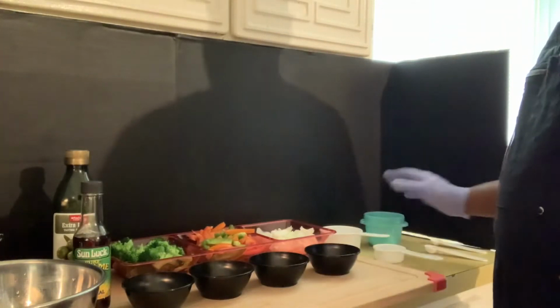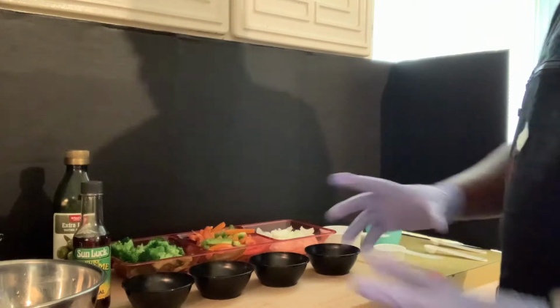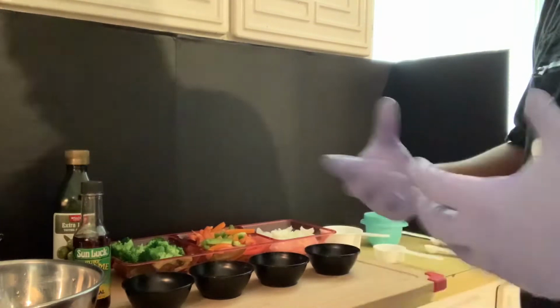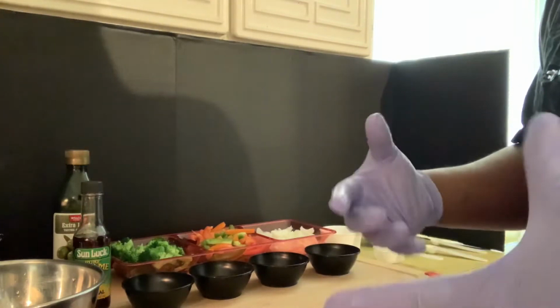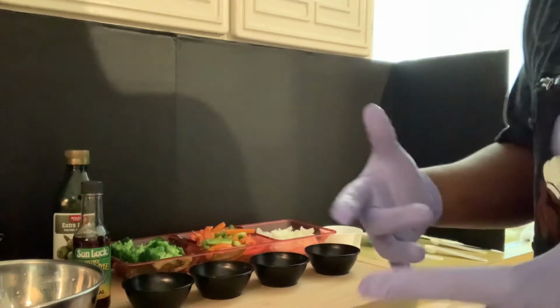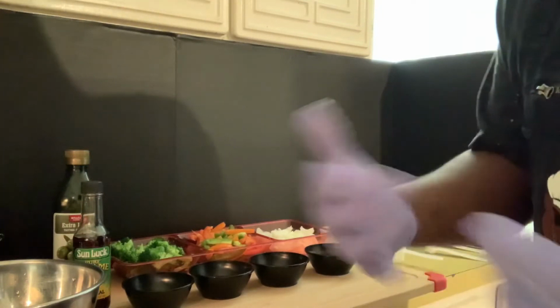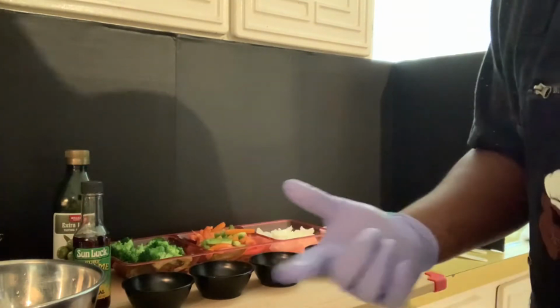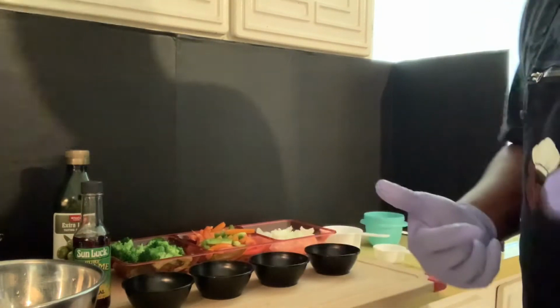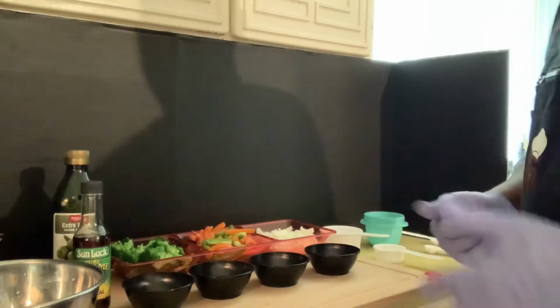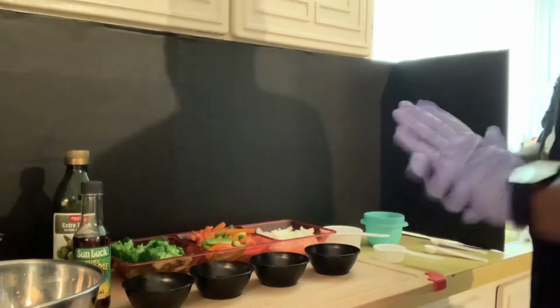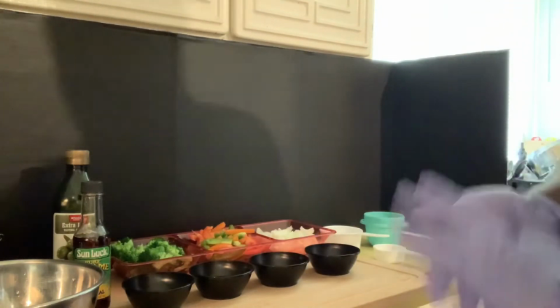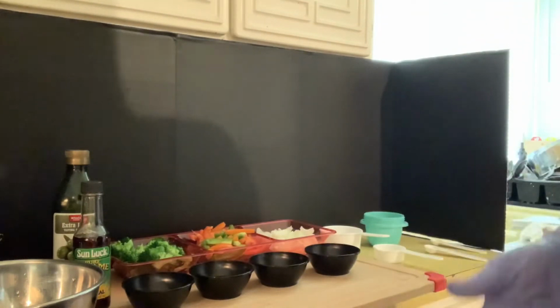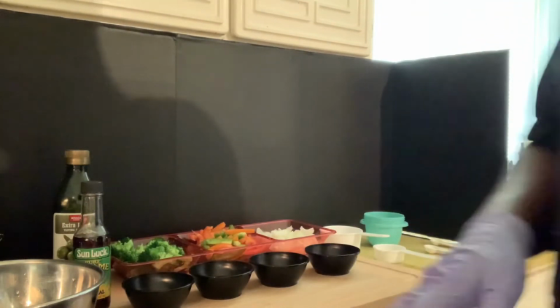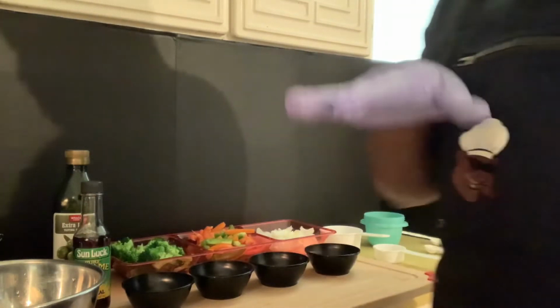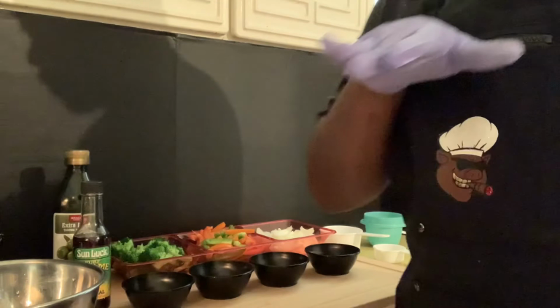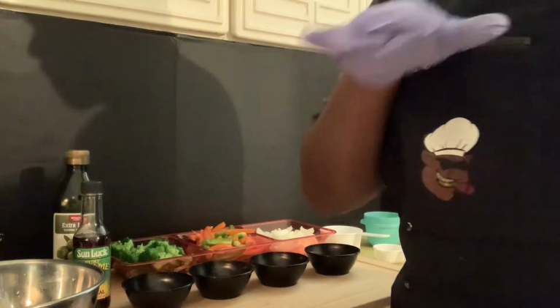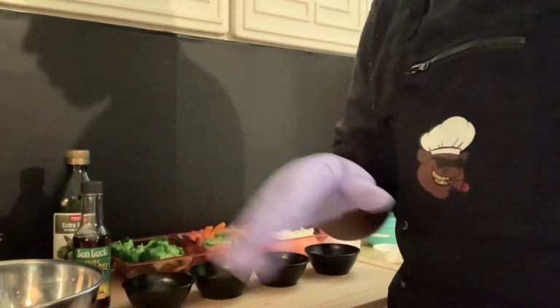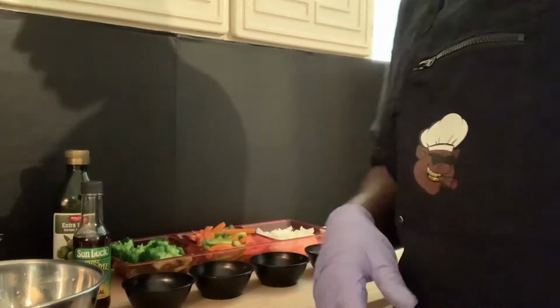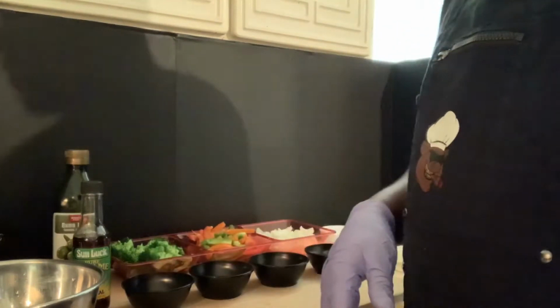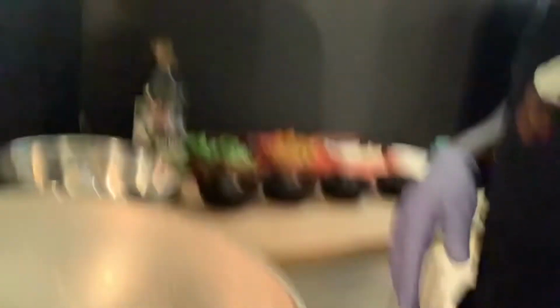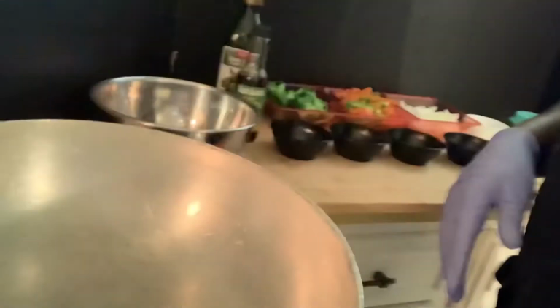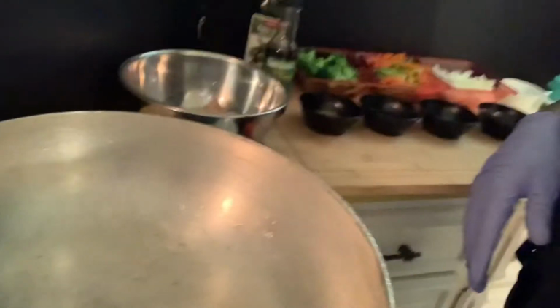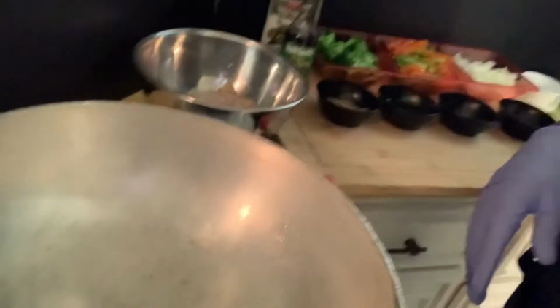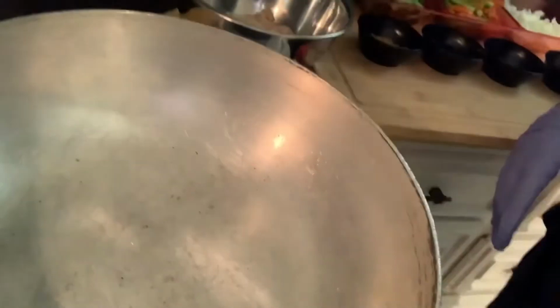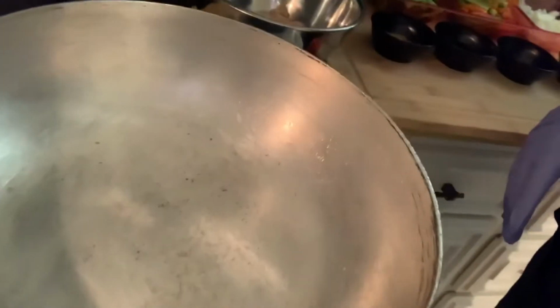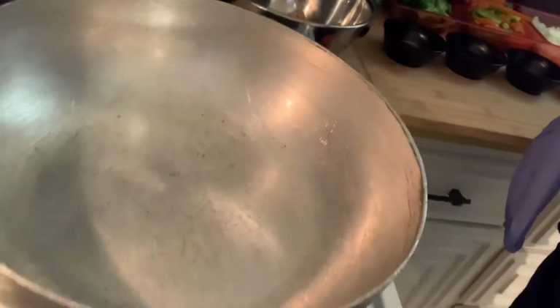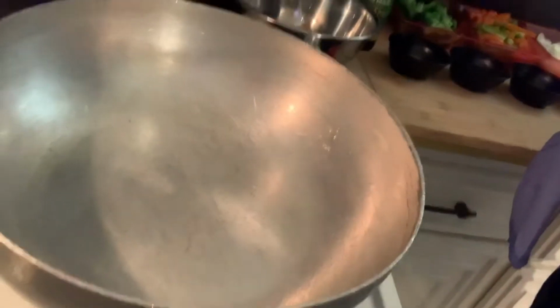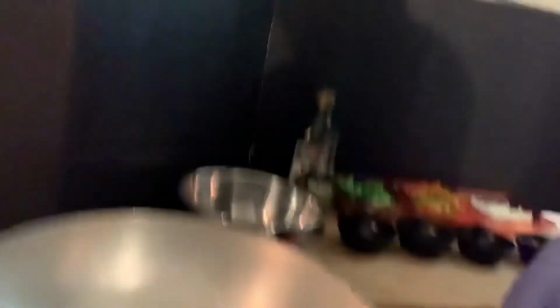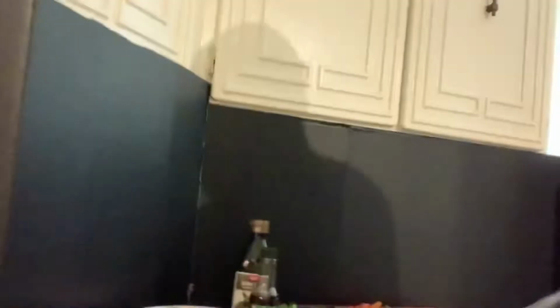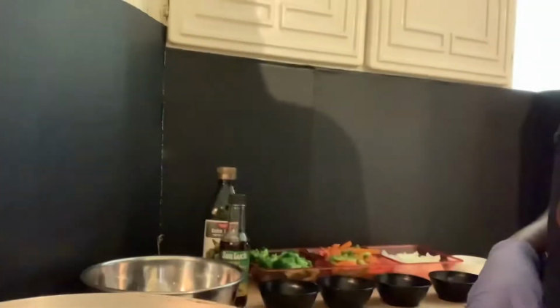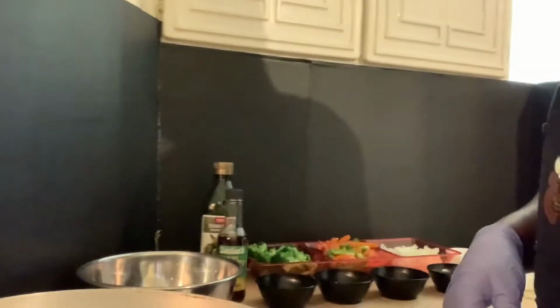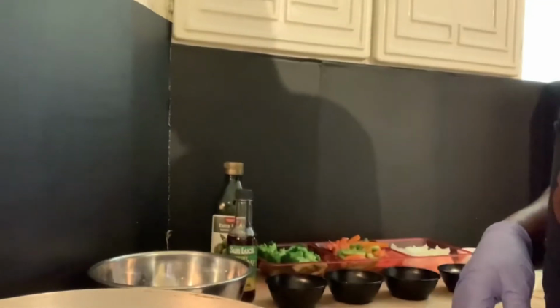And also the sesame seed oil and cornstarch — for the cornstarch it's gonna be two tablespoons, just gonna thicken up the teriyaki sauce. Now we're gonna start it off, we're gonna heat up our pan.